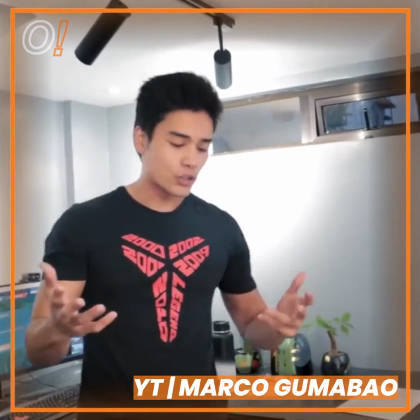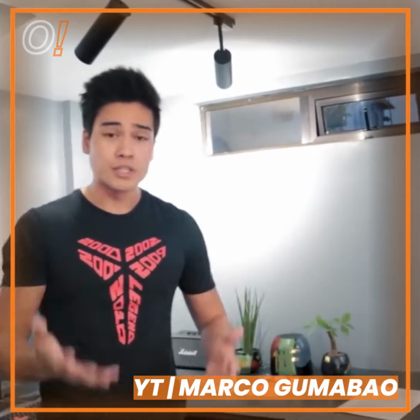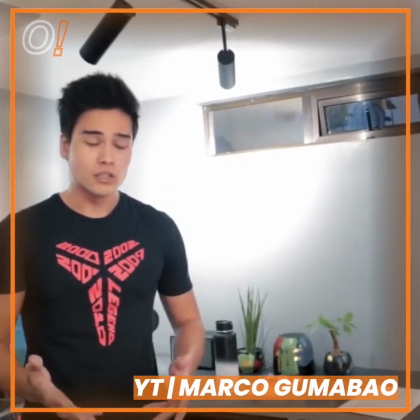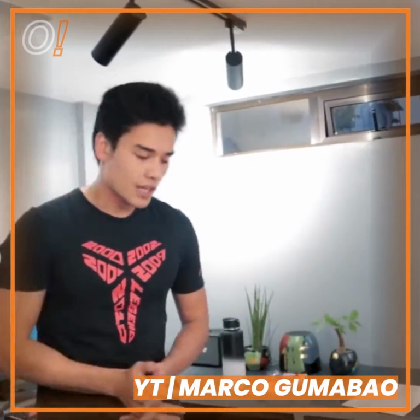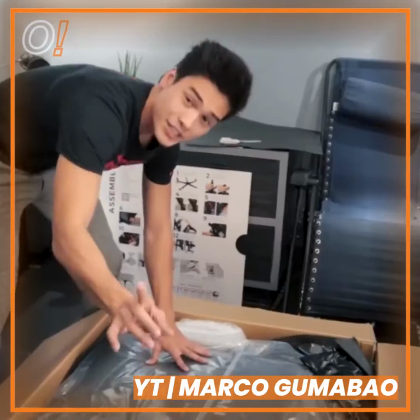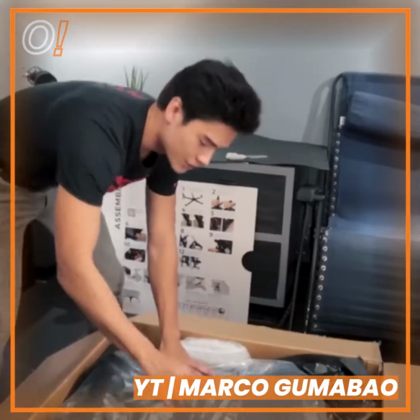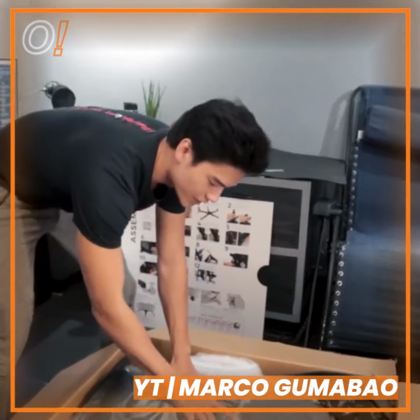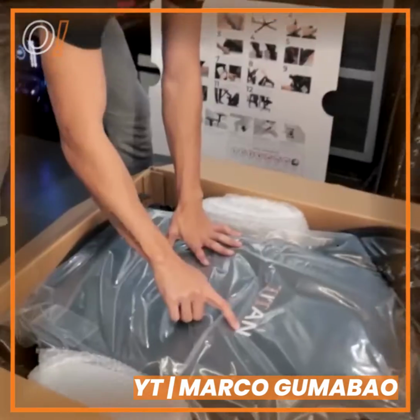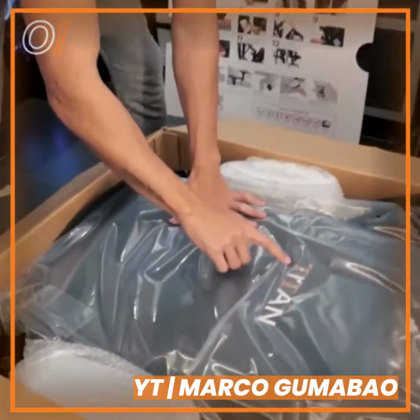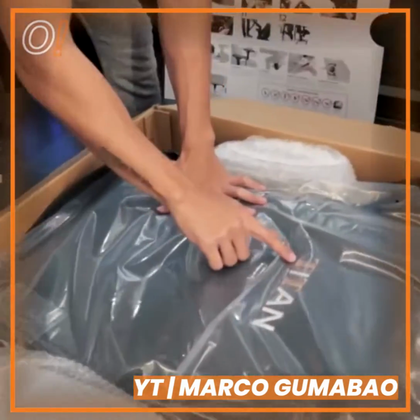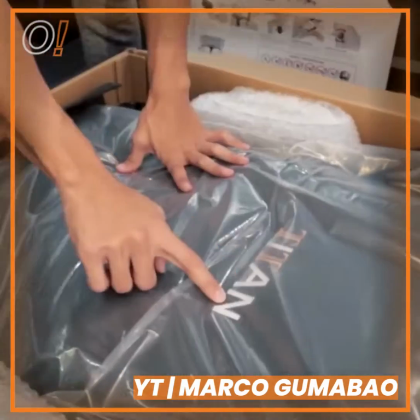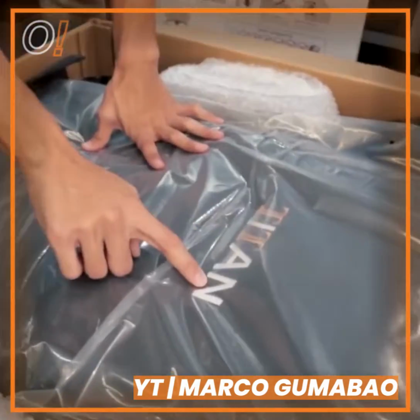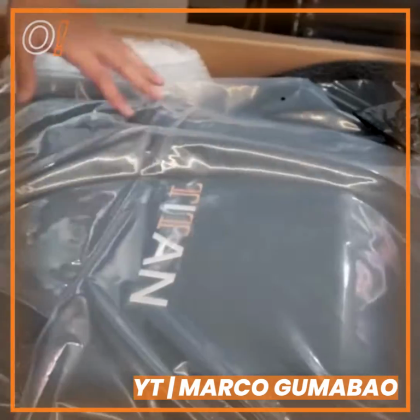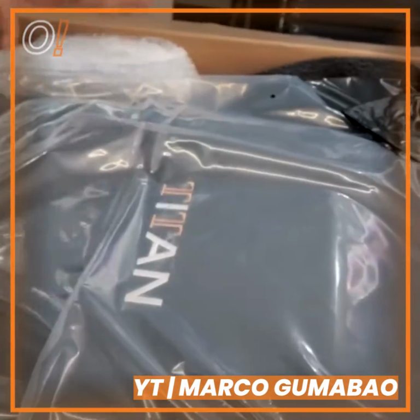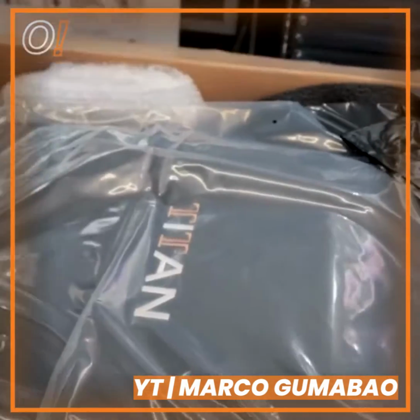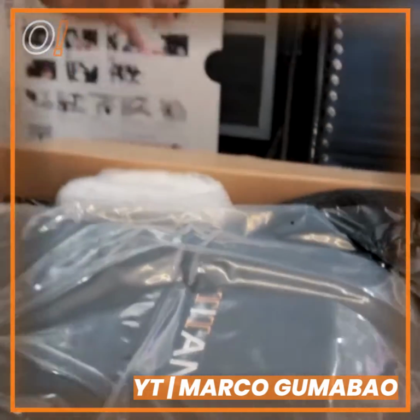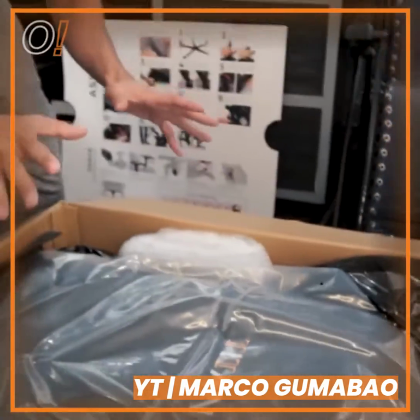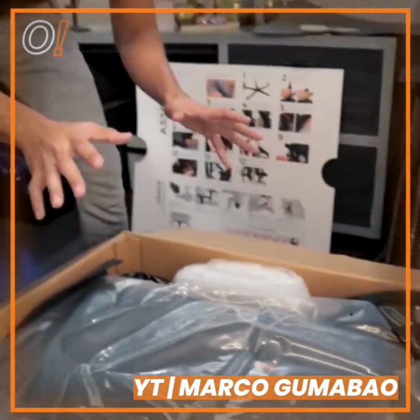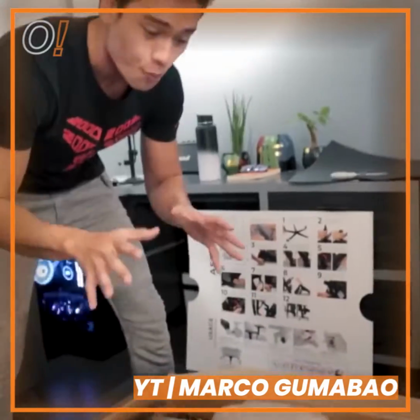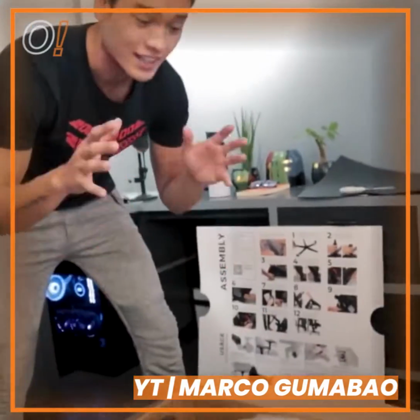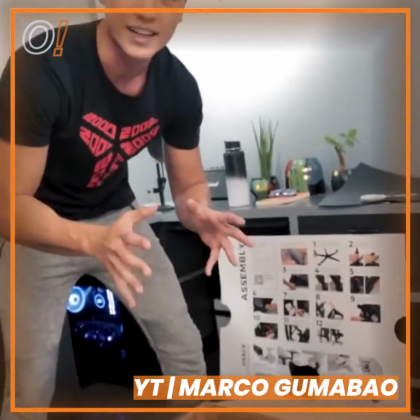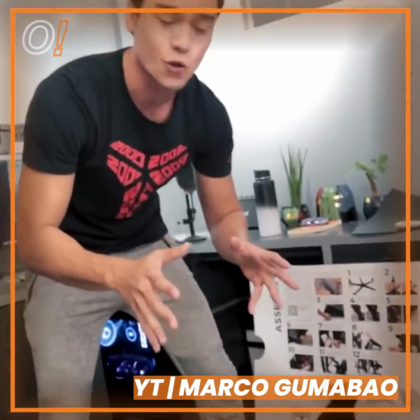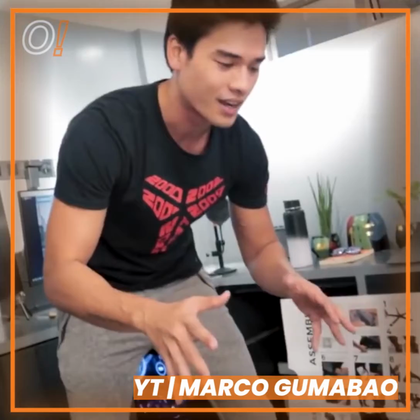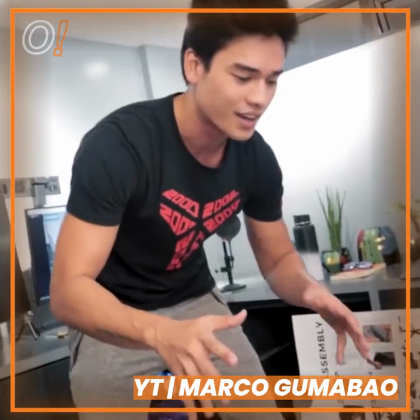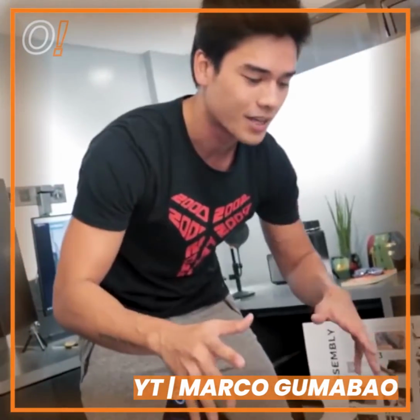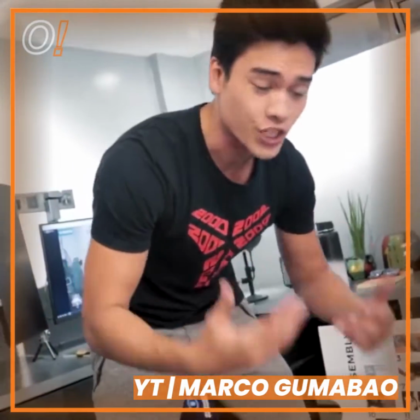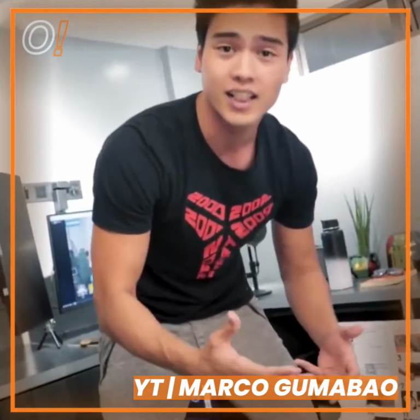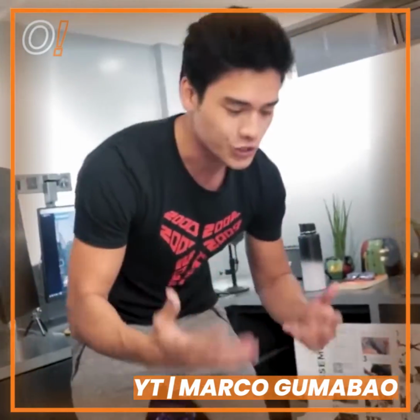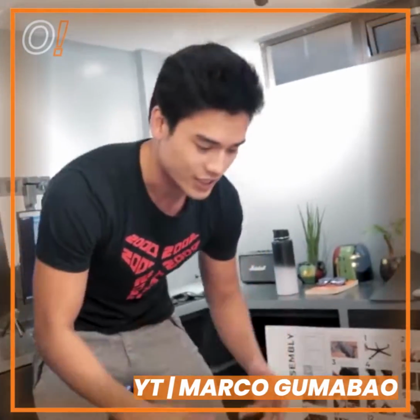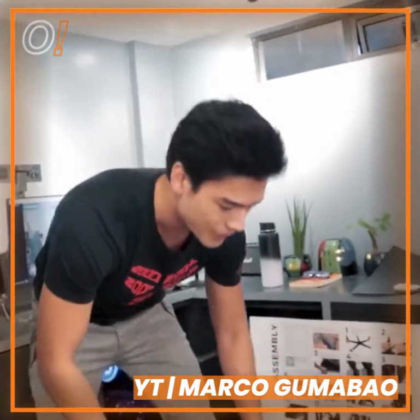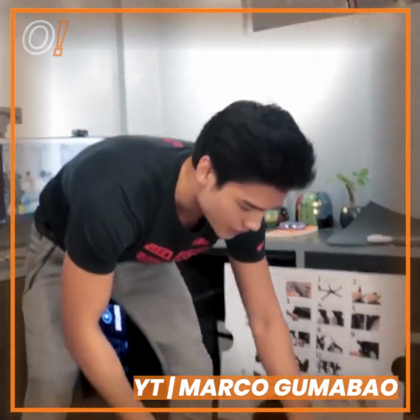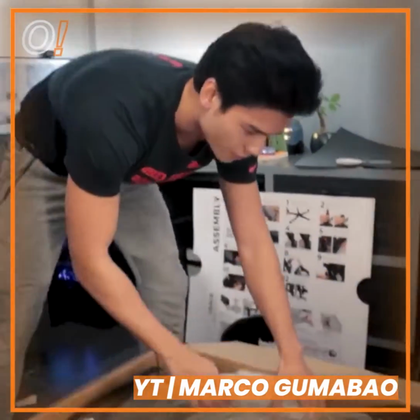Kaya ito yung tiniti ko. As you can see ito, it says here, Titan. Ito pa lang, parang kitang kita na natin na sobrang ganda, sobrang sosyal yung Secretlab Gaming Chair na to.